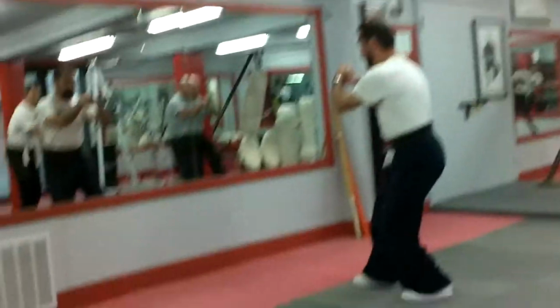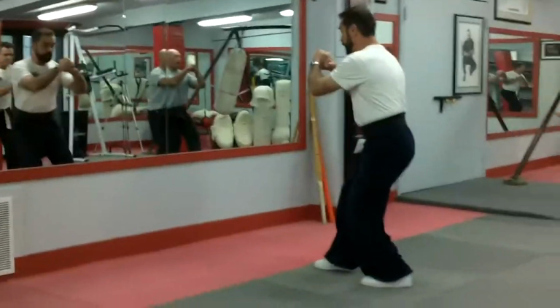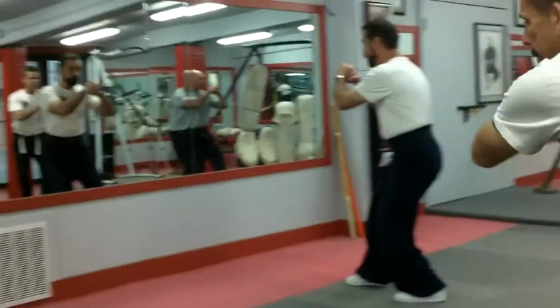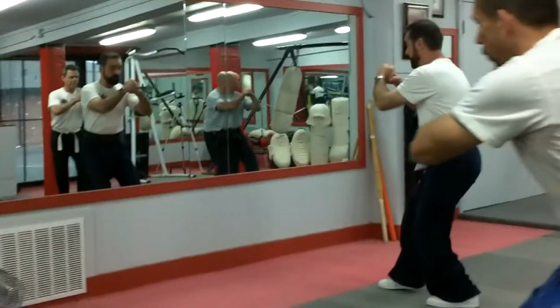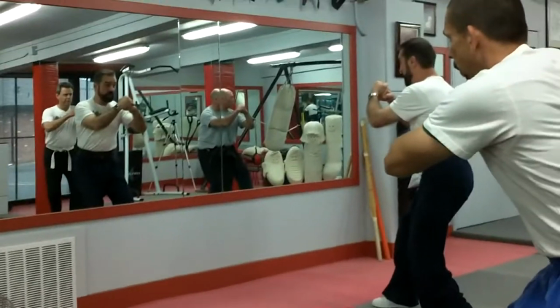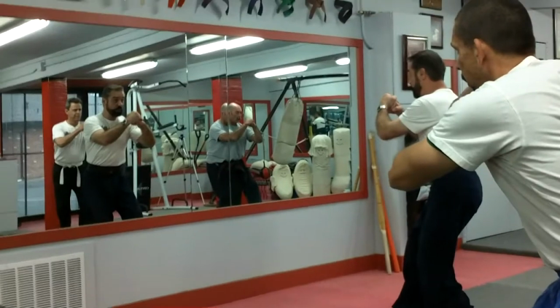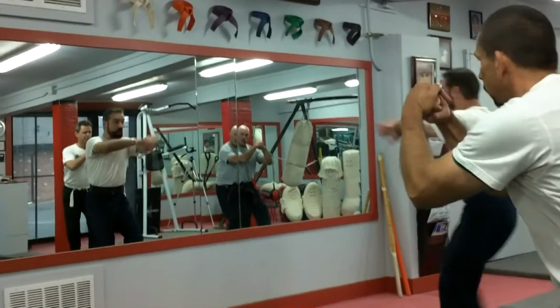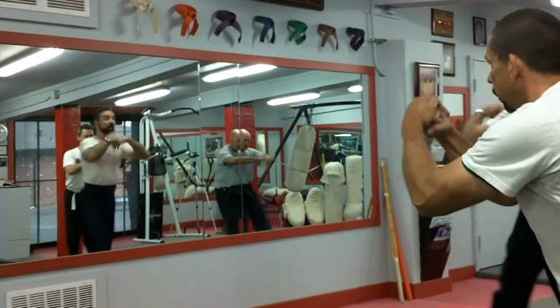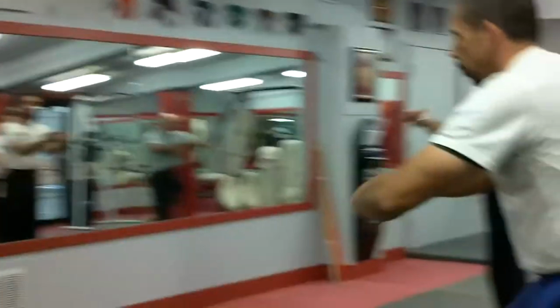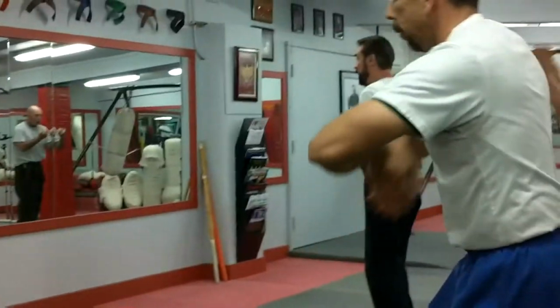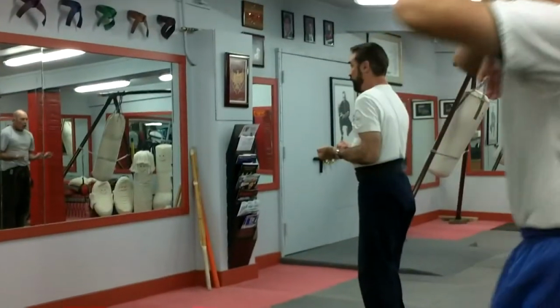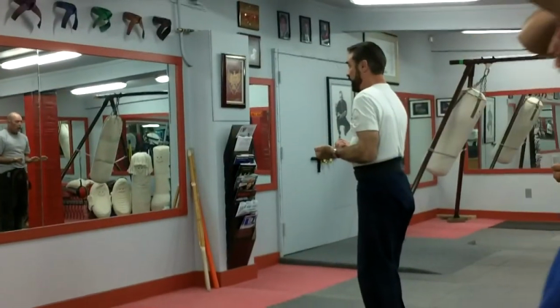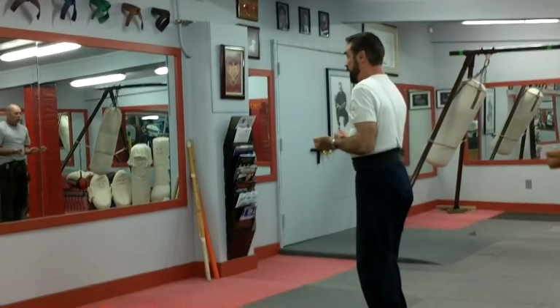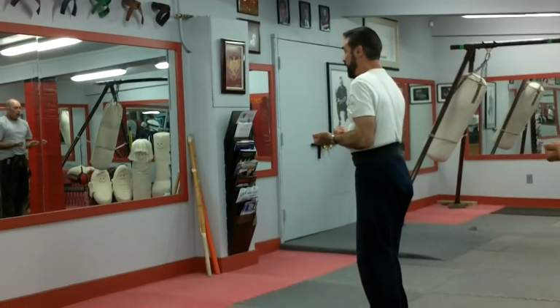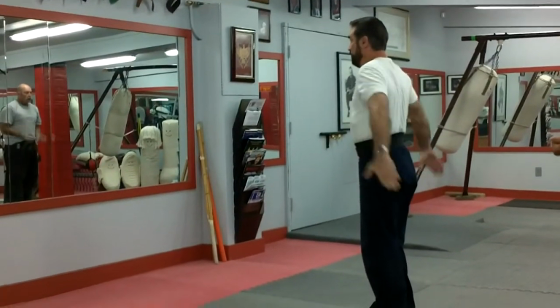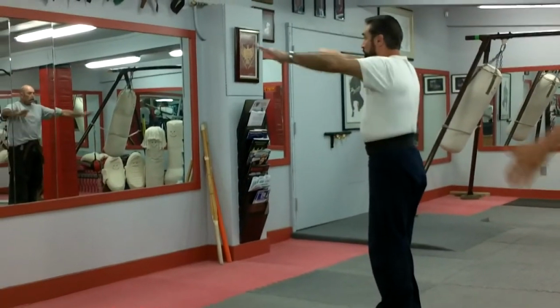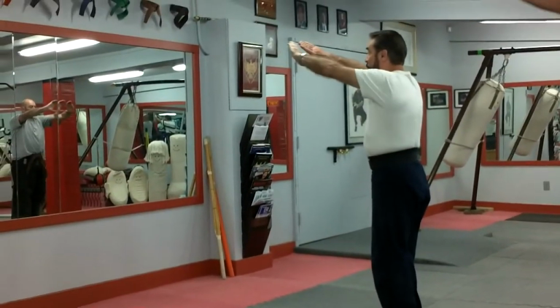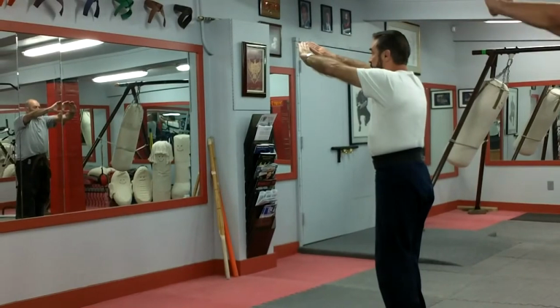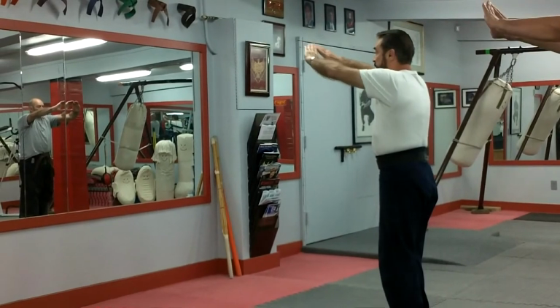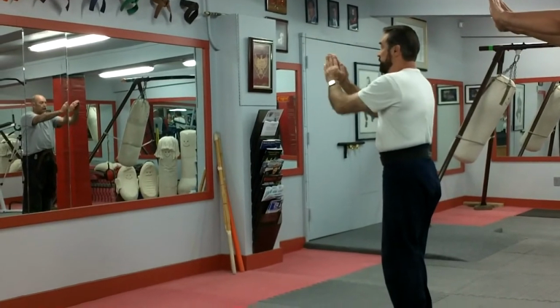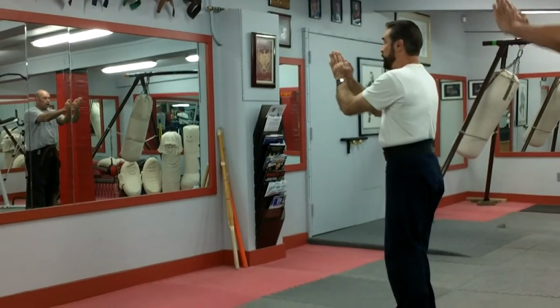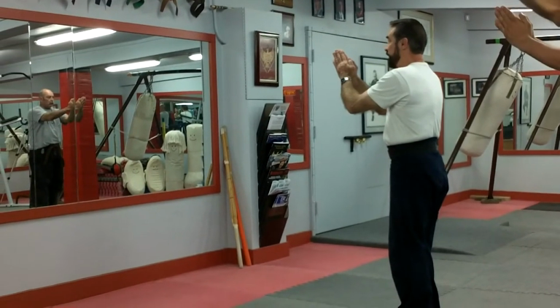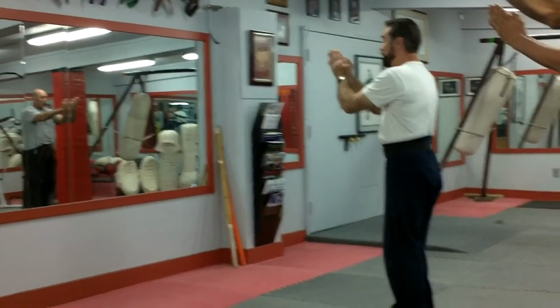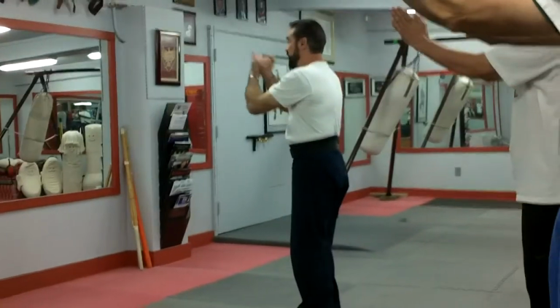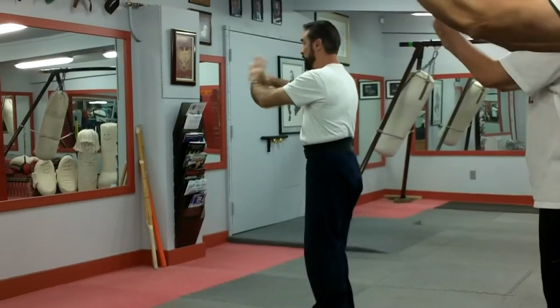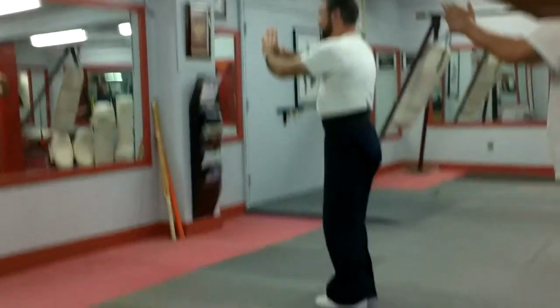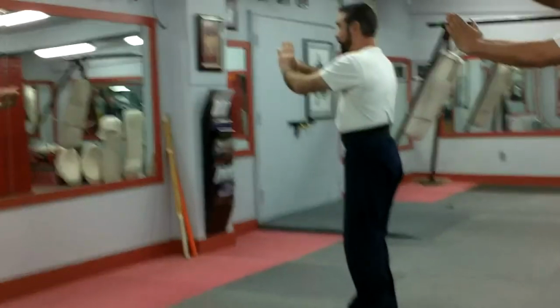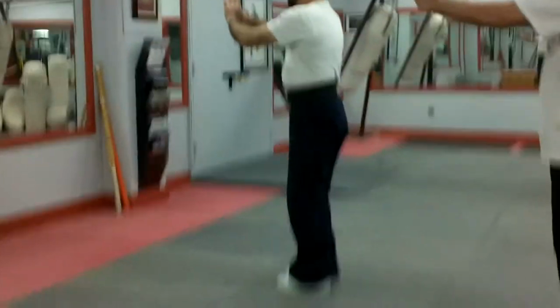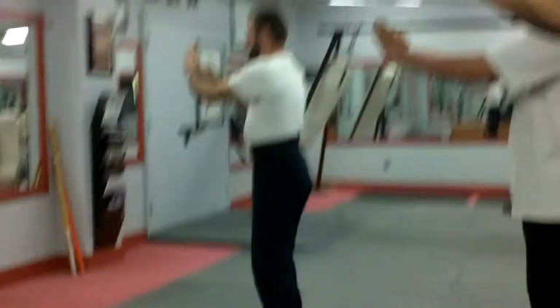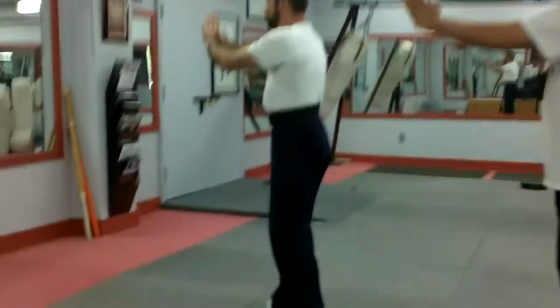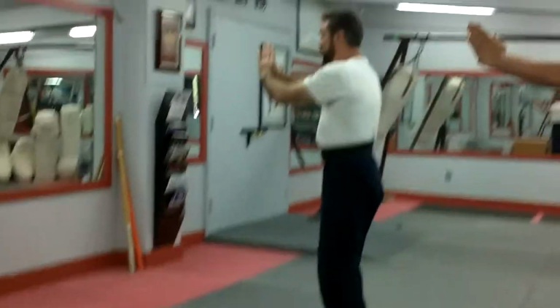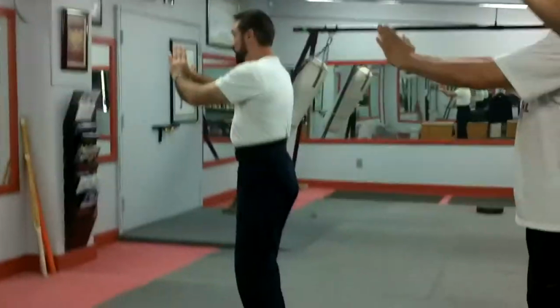Left foot, right foot. And then I withdraw. Right foot, left foot. Now I inhale. One, two — half off the nose. Three — half the throat. Then I go to the ready position.